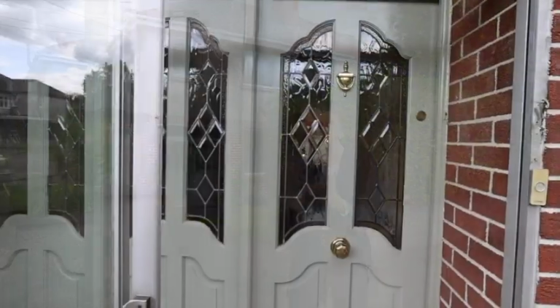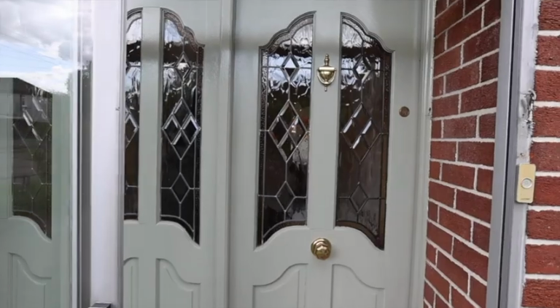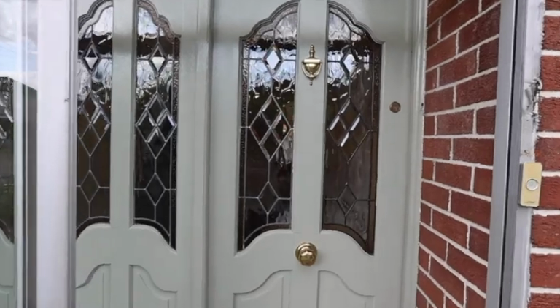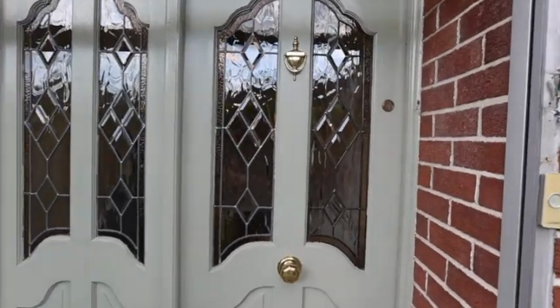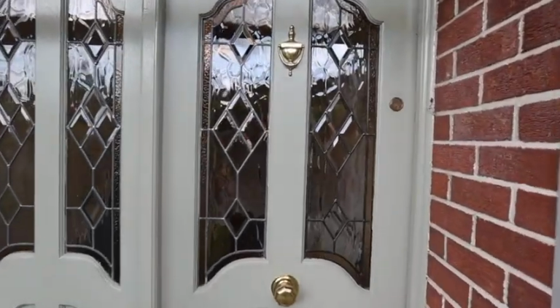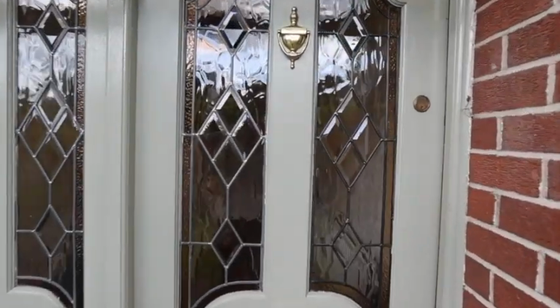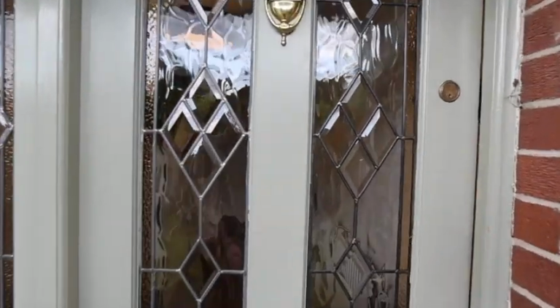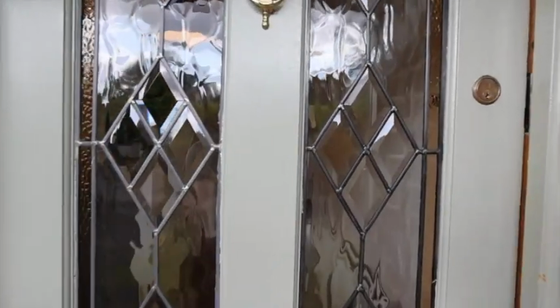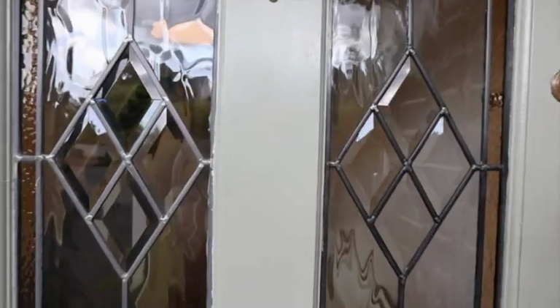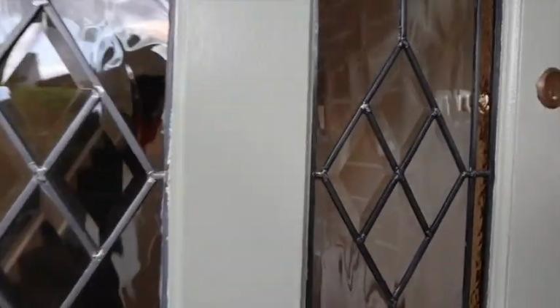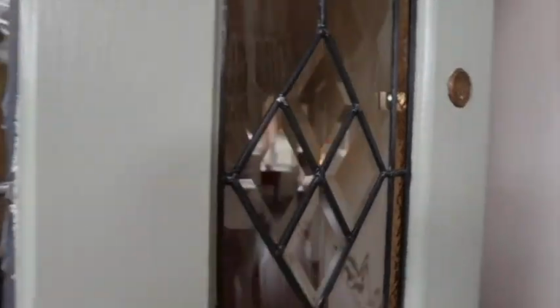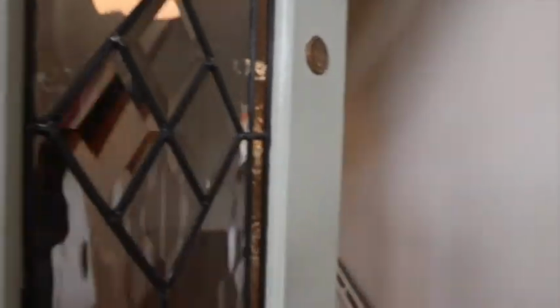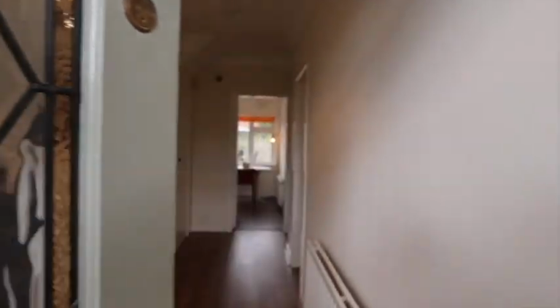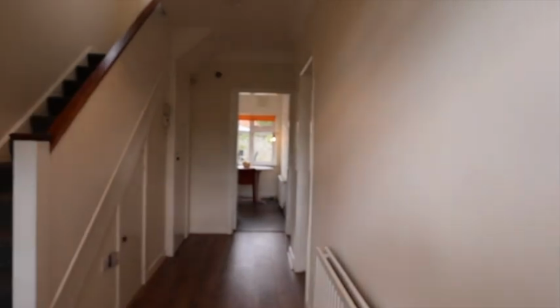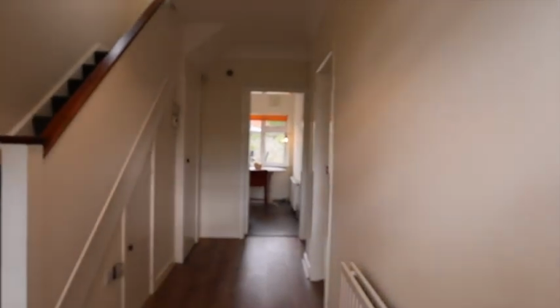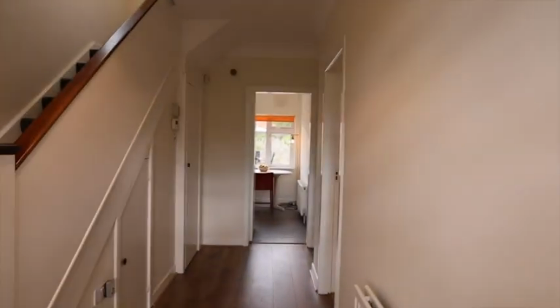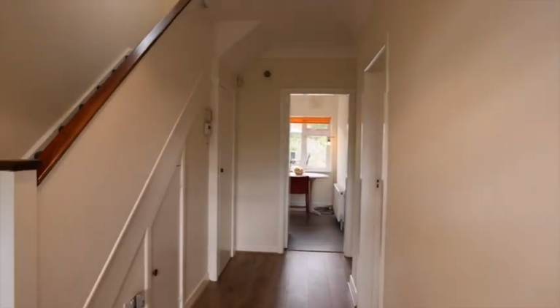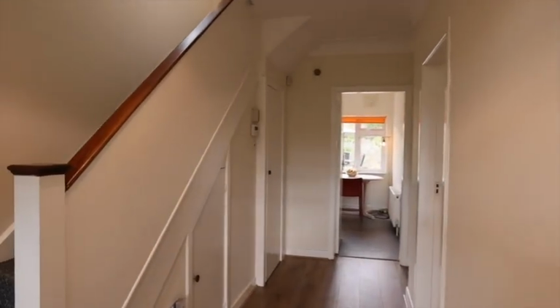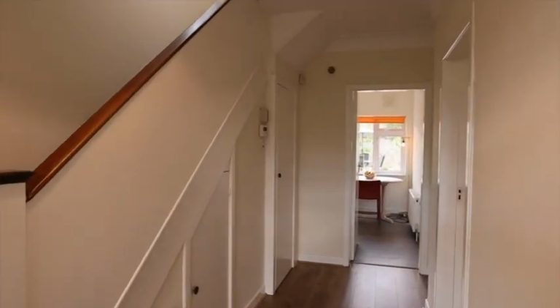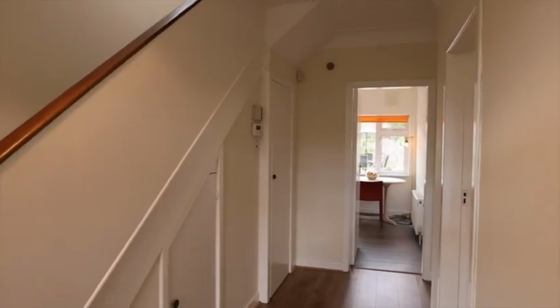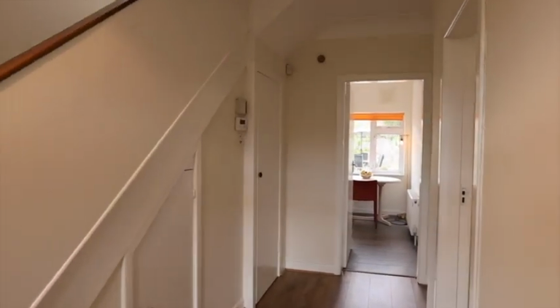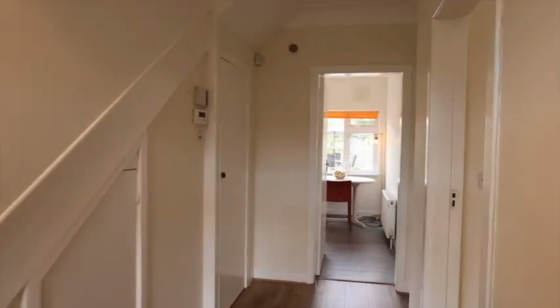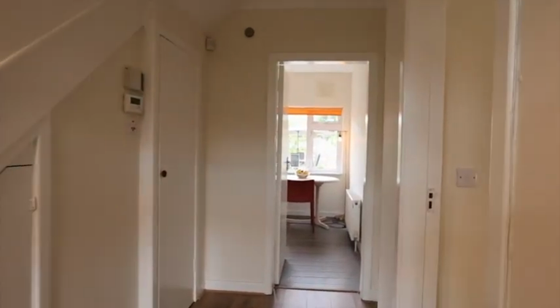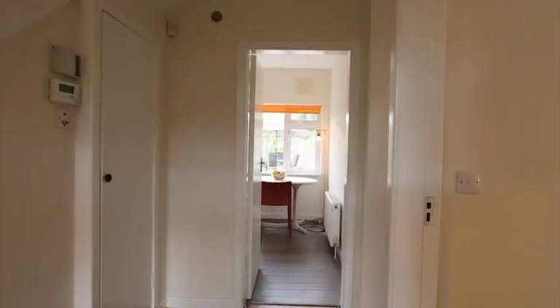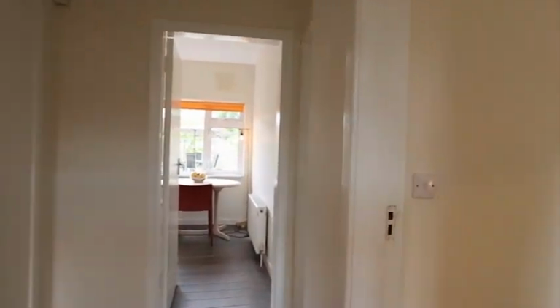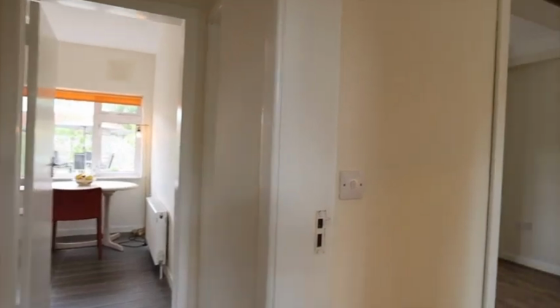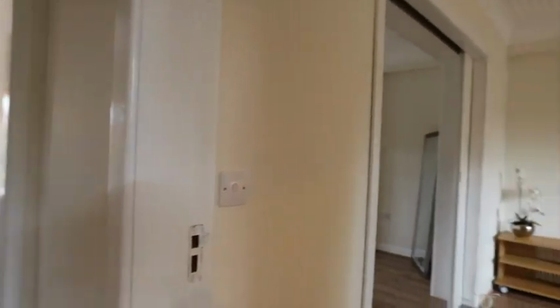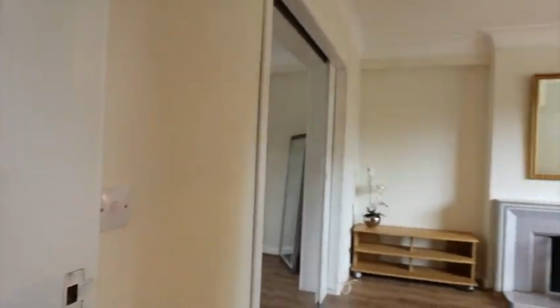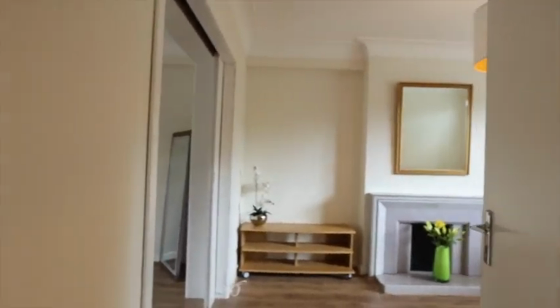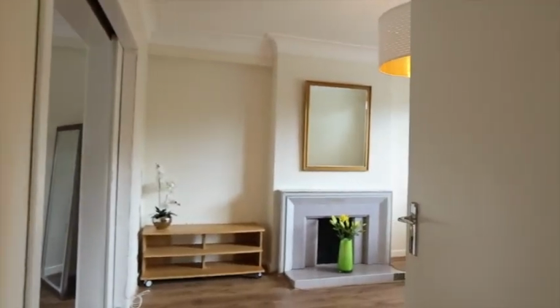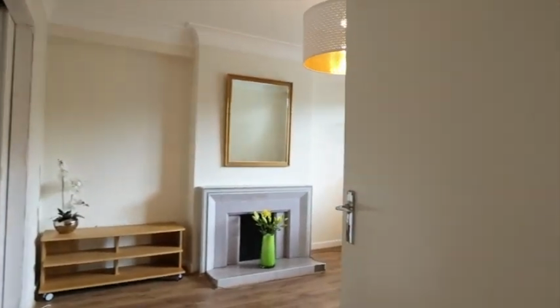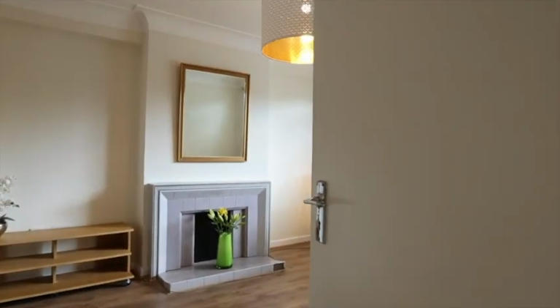Here now is the lovely new front door. There's parking in the driveway for one car, plus on-street parking. The garage can be converted very easily subject to planning permission, and in fact there's huge scope with the entire property, subject to planning permission, to extend.